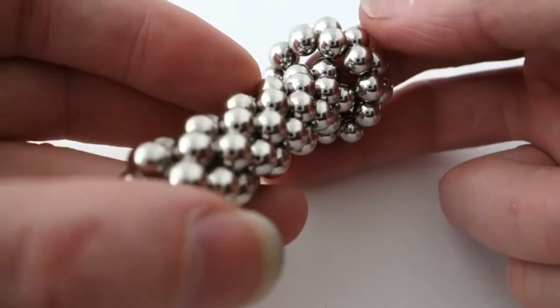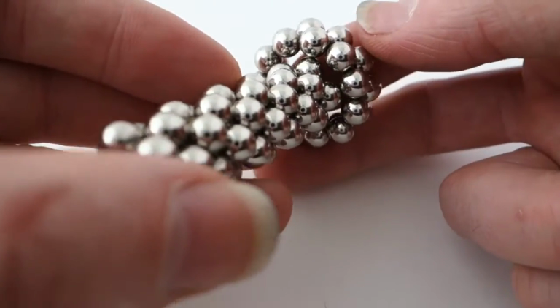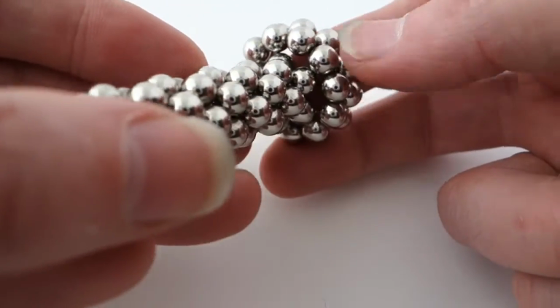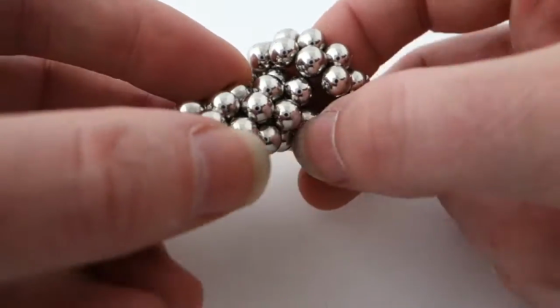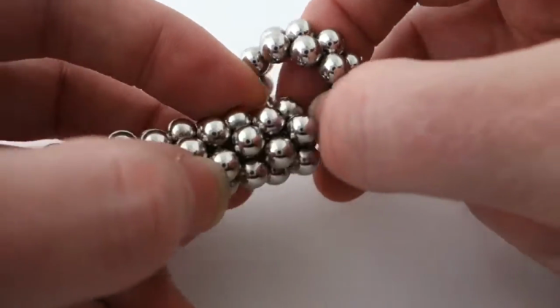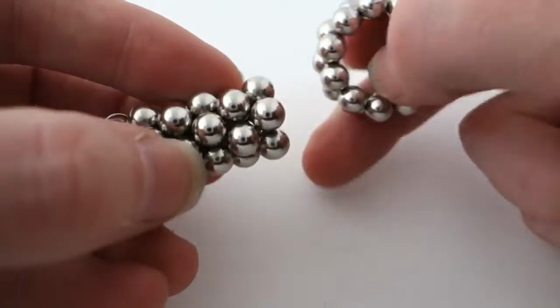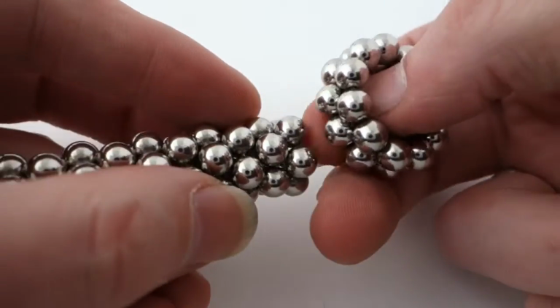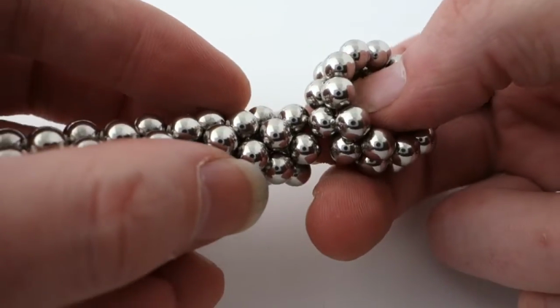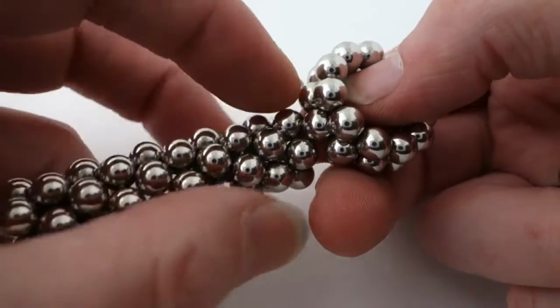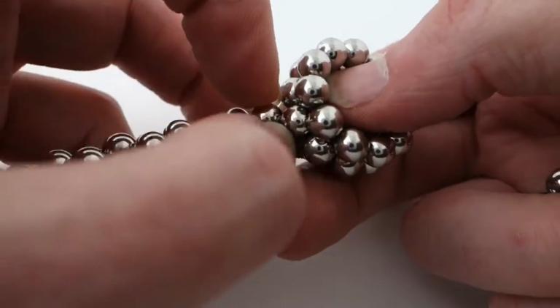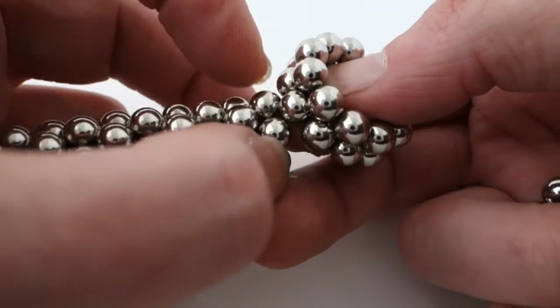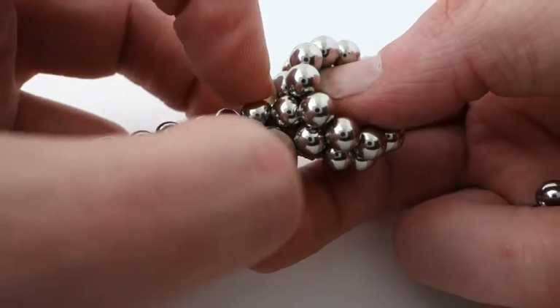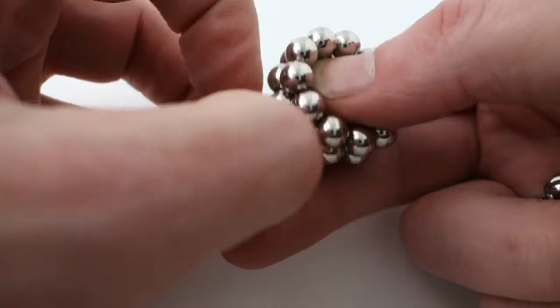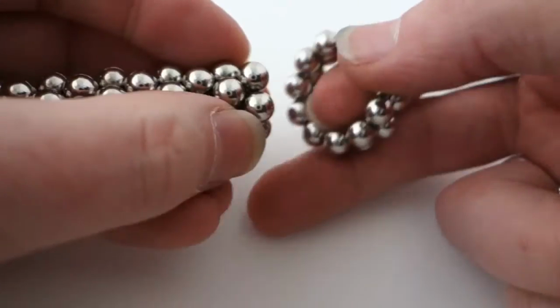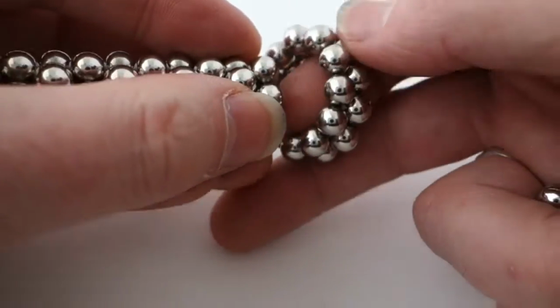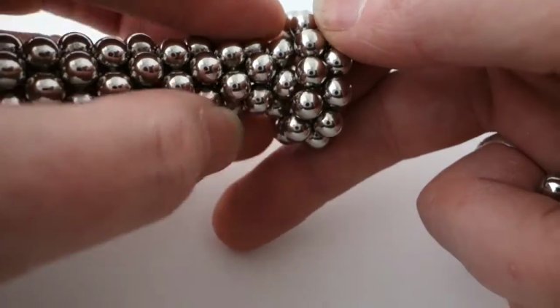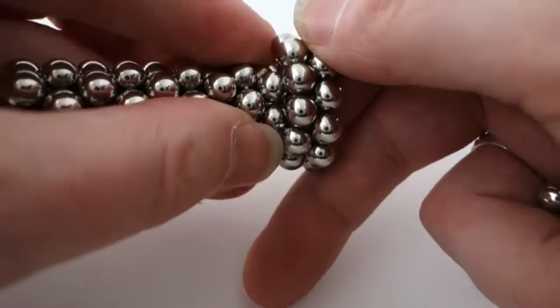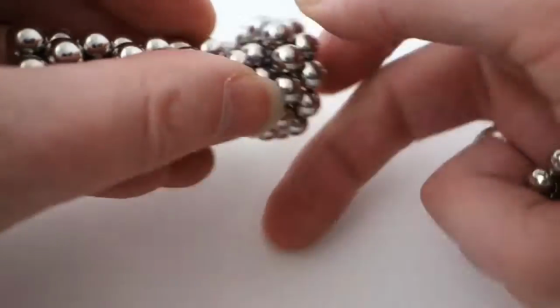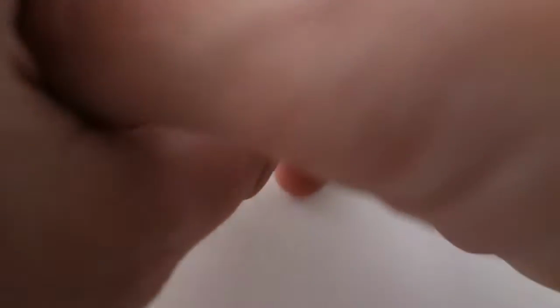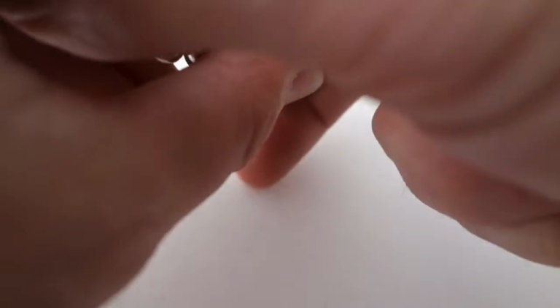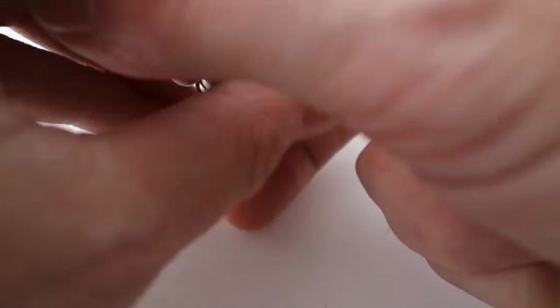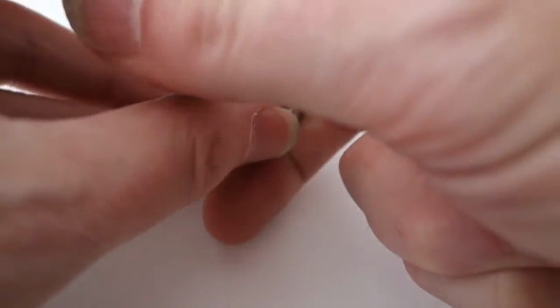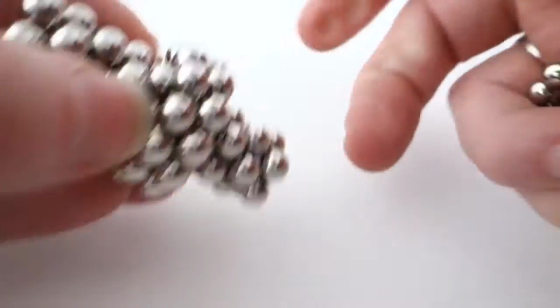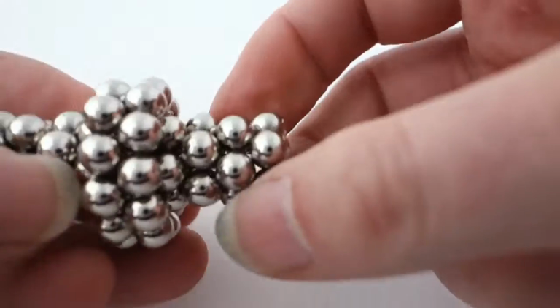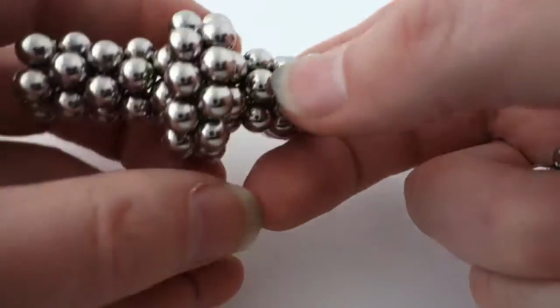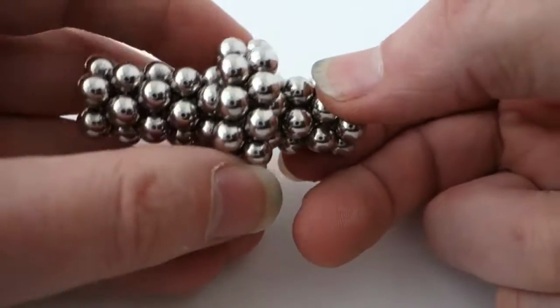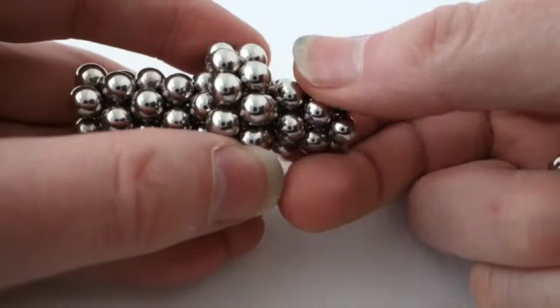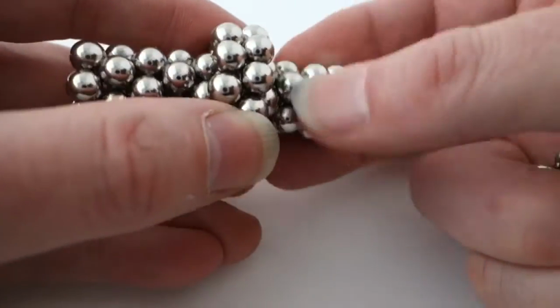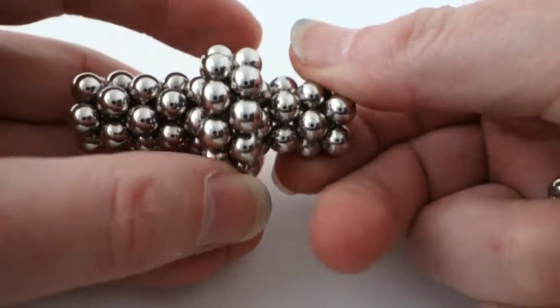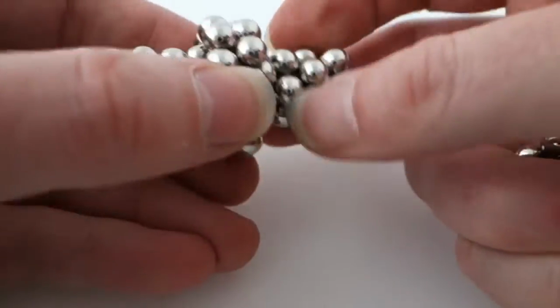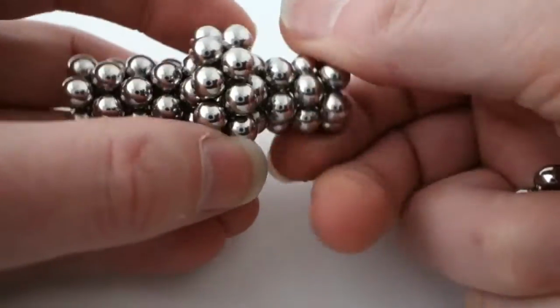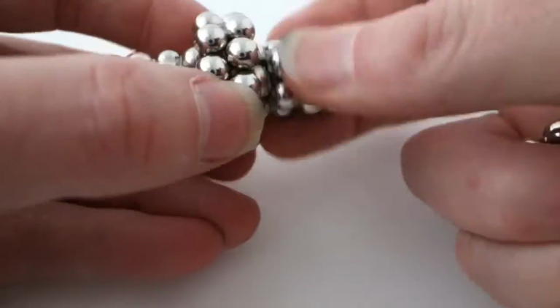Notice it goes that way, not that way — so it's wrong. Put it in like that, and now you've made the simplest version of the wheel already.